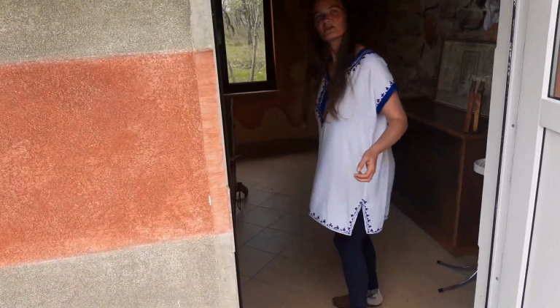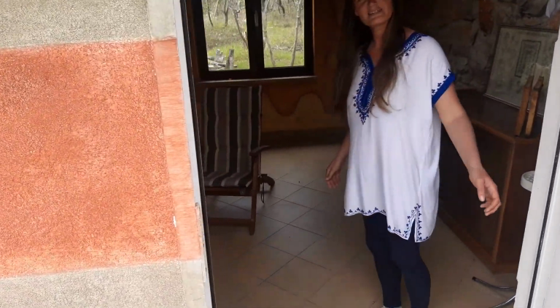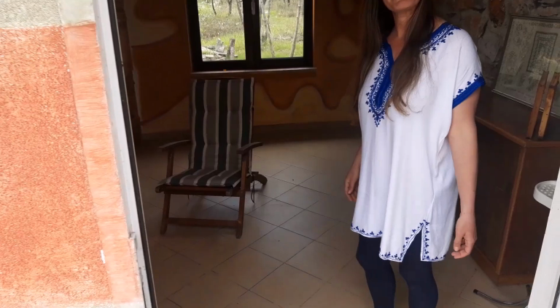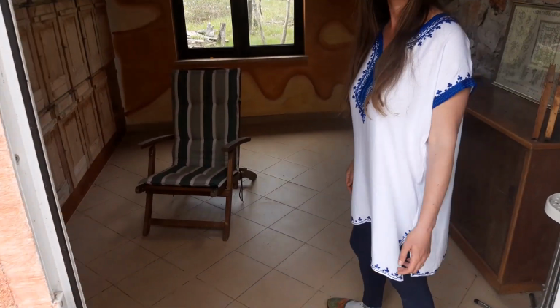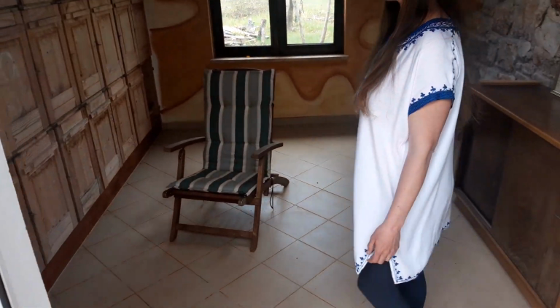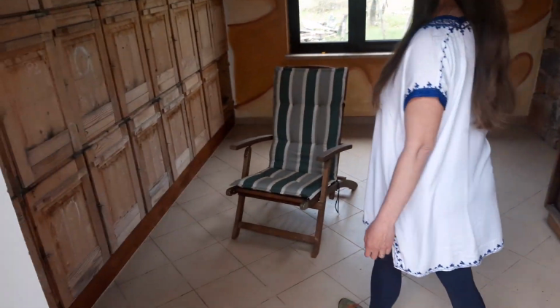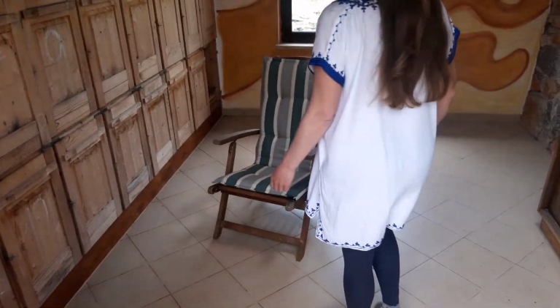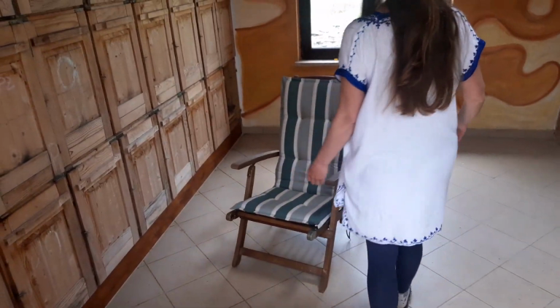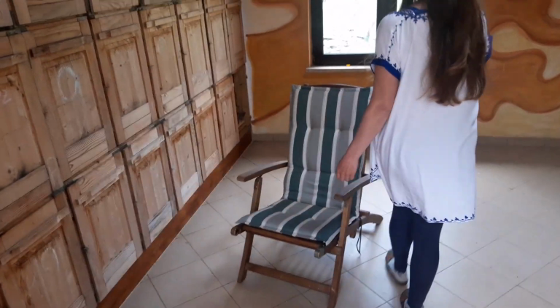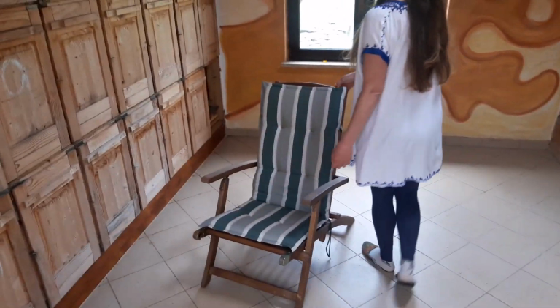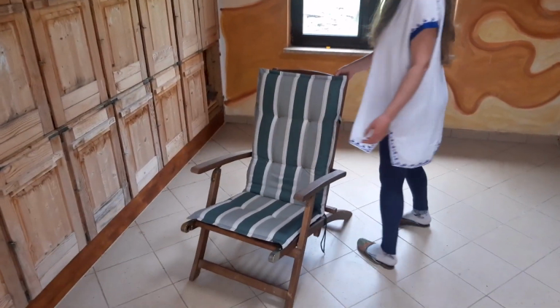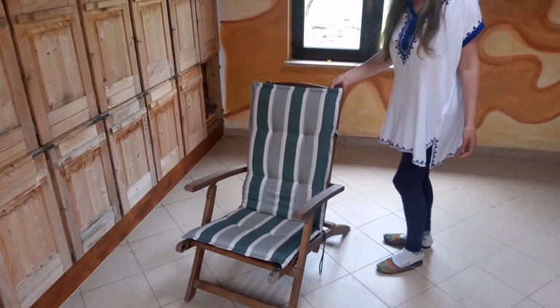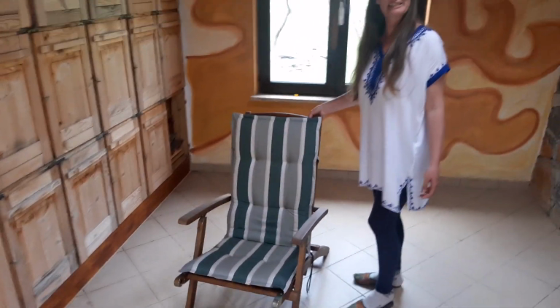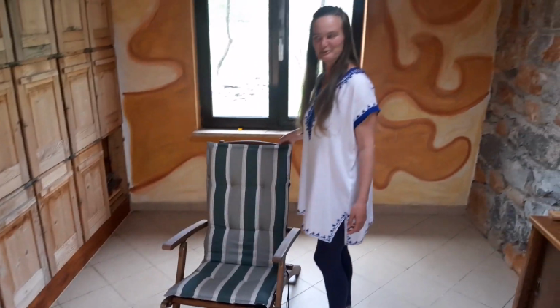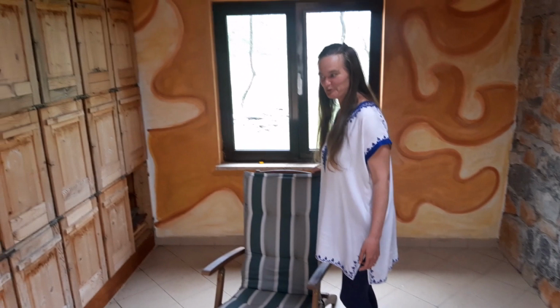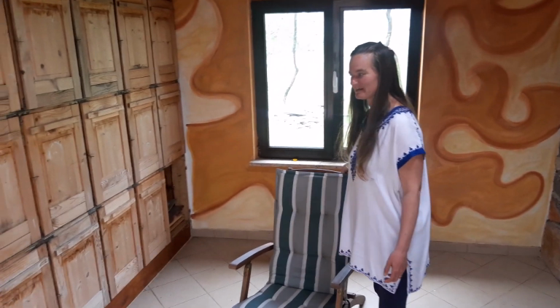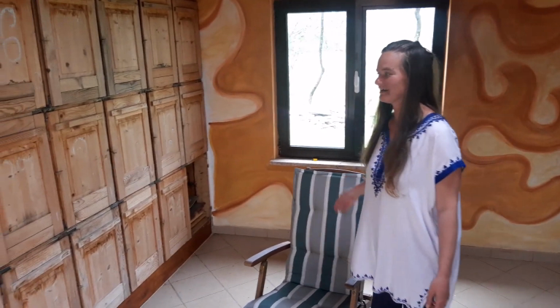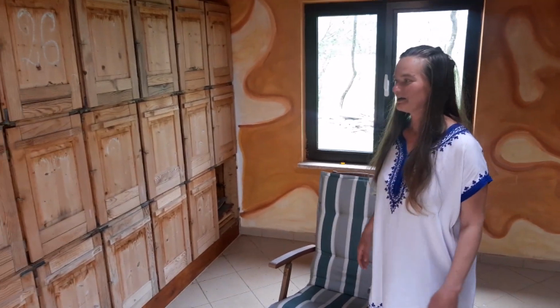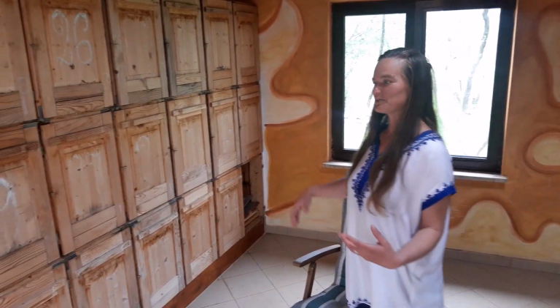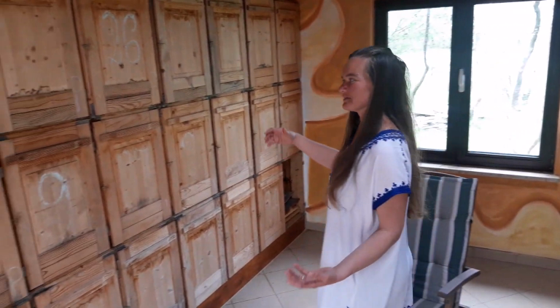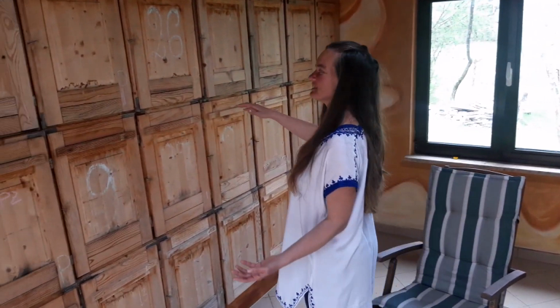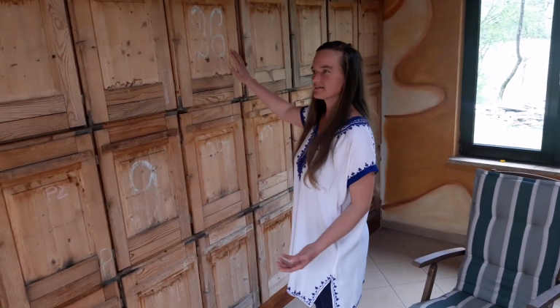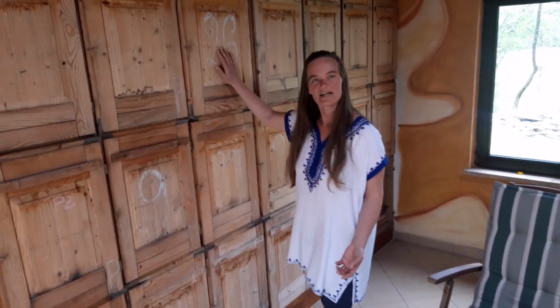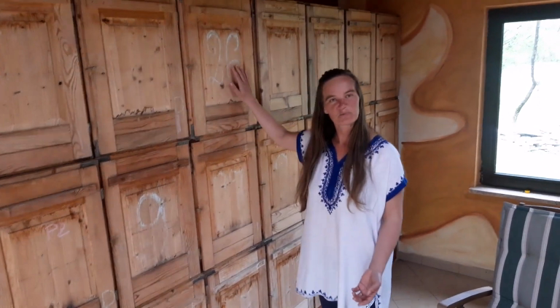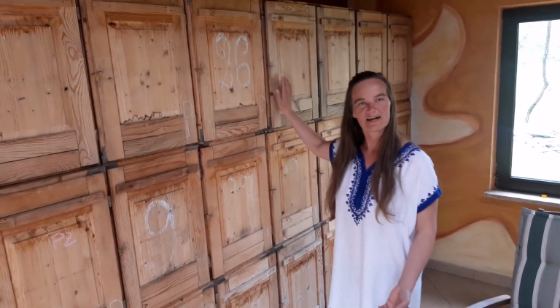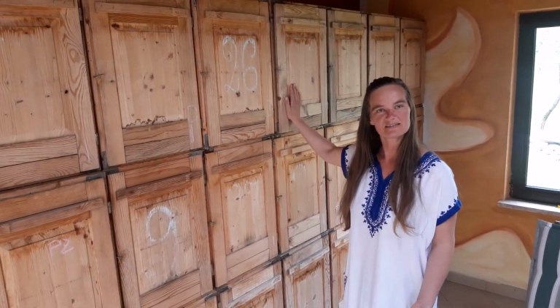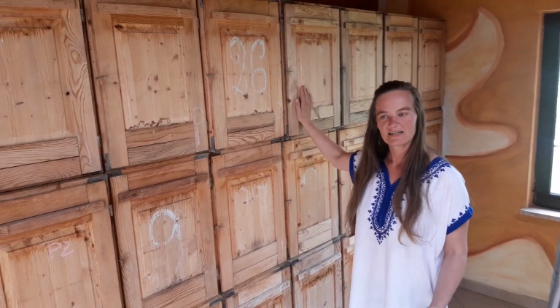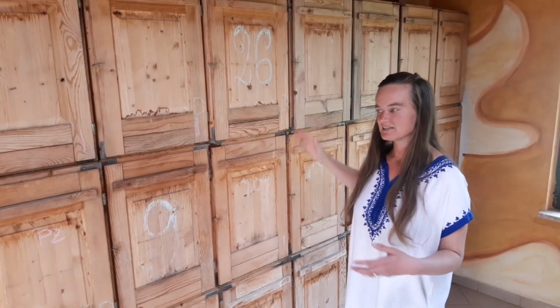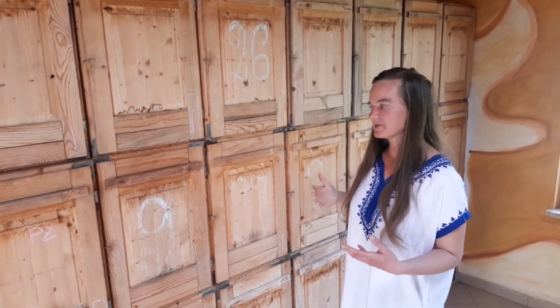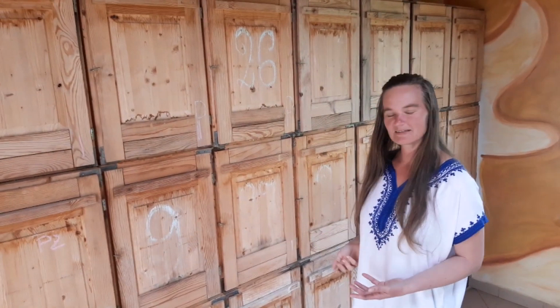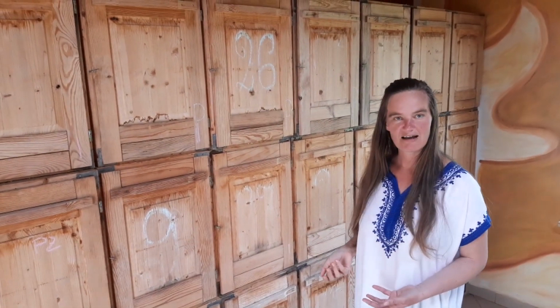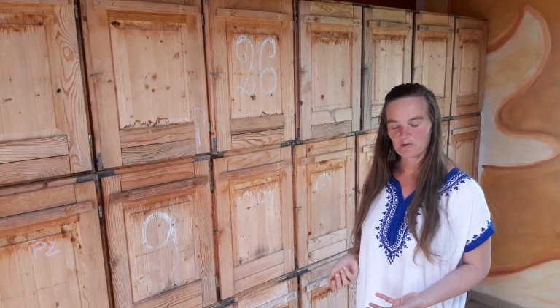Welcome to the apiary — it's like a resting room. So these are the hives from behind, and it's from here that I work.